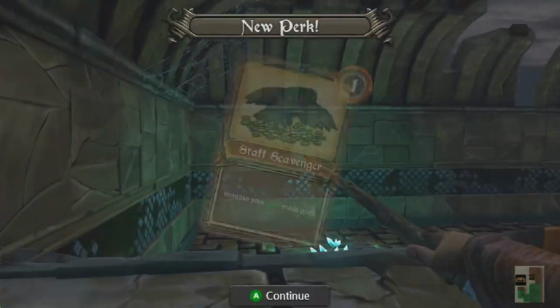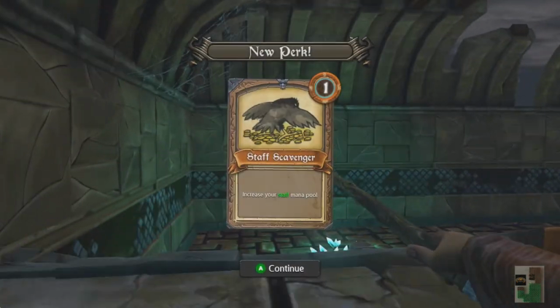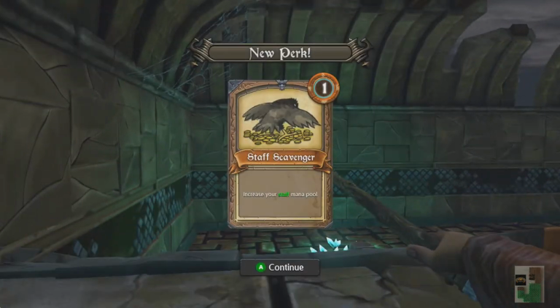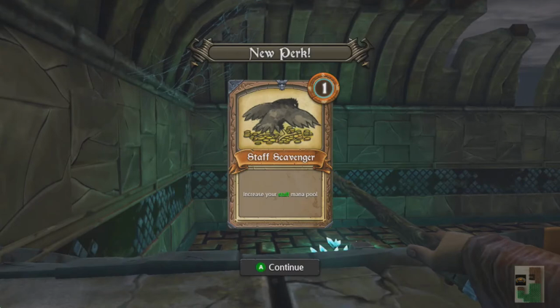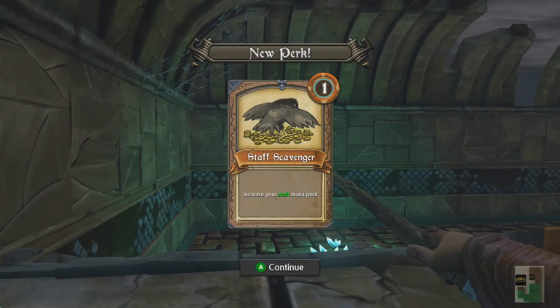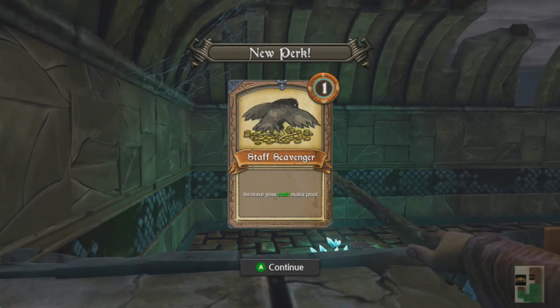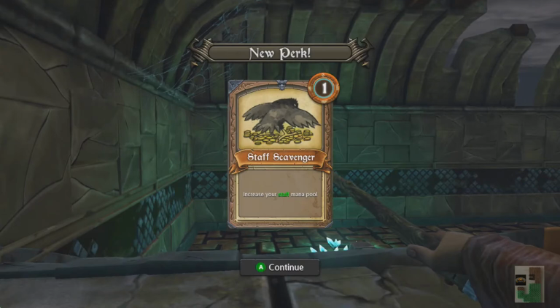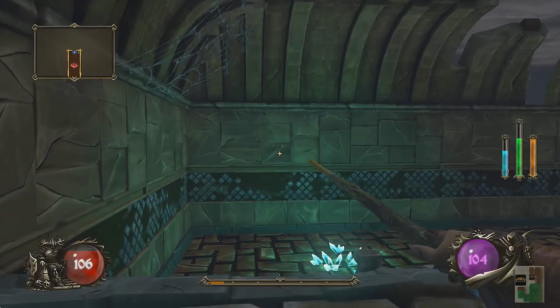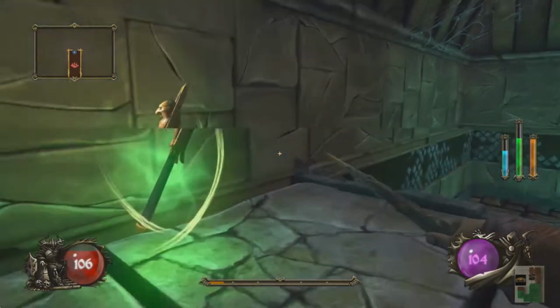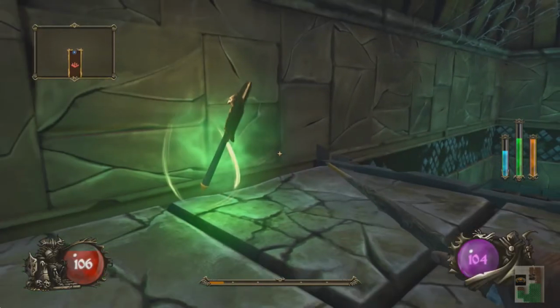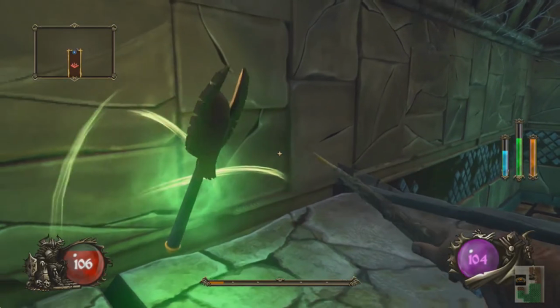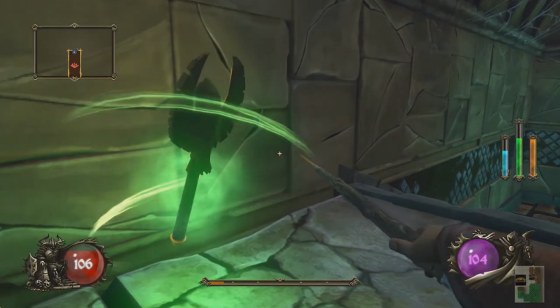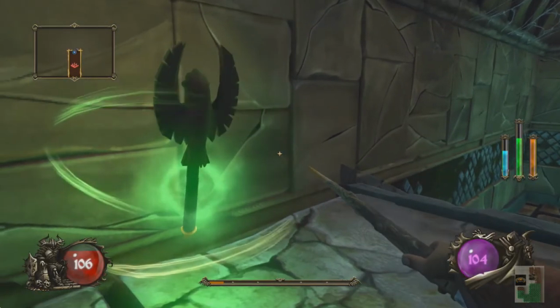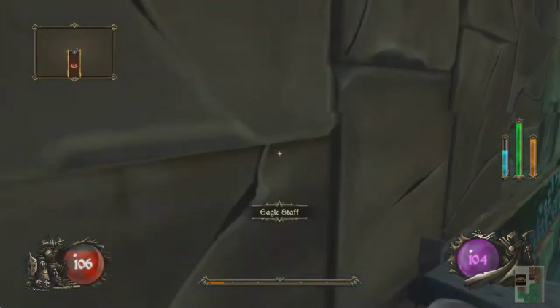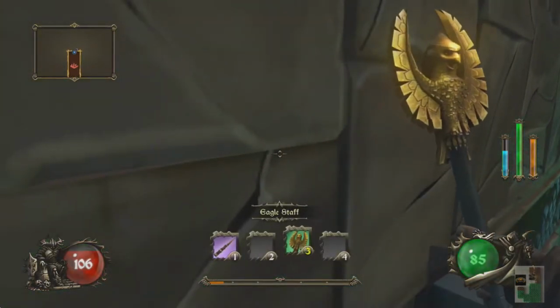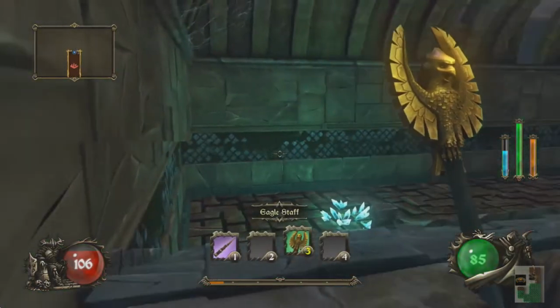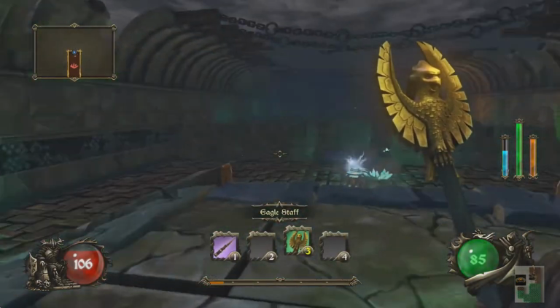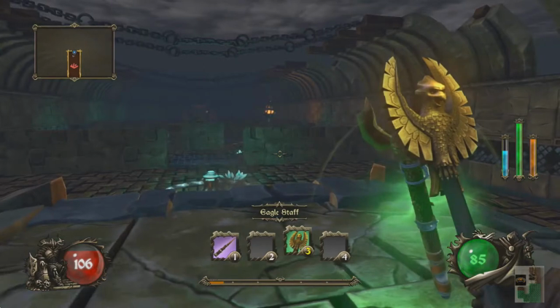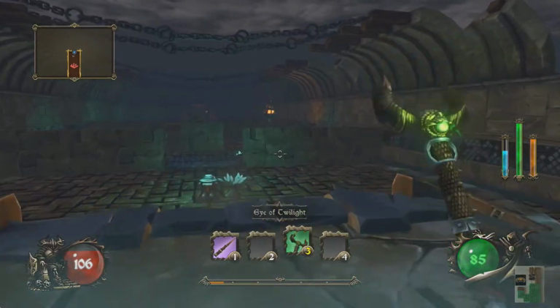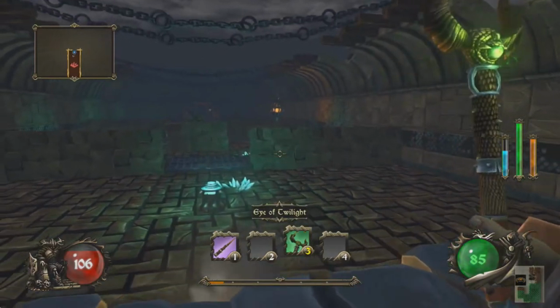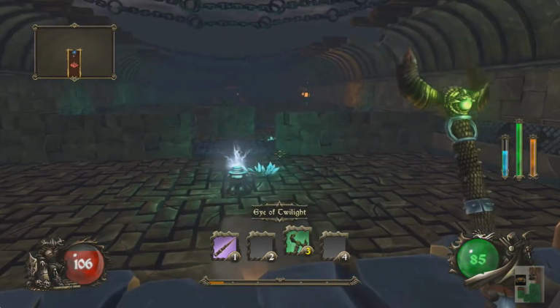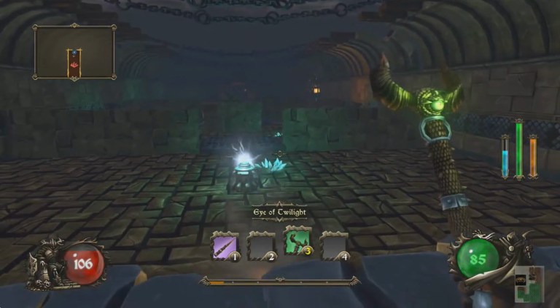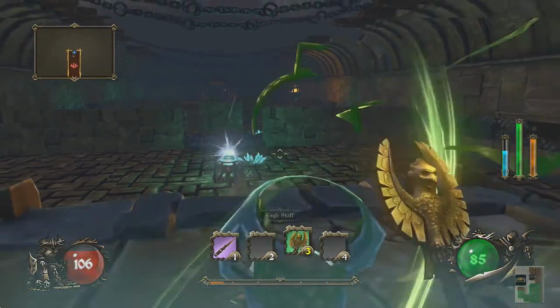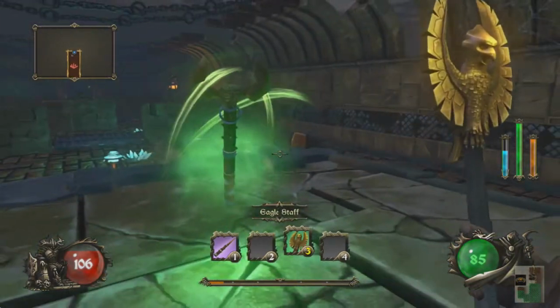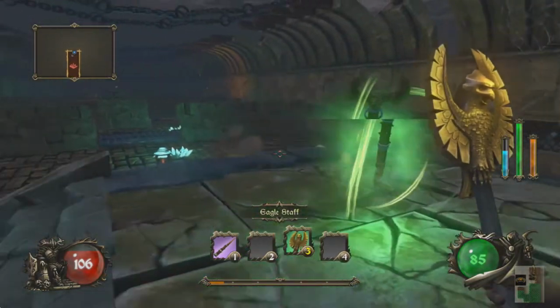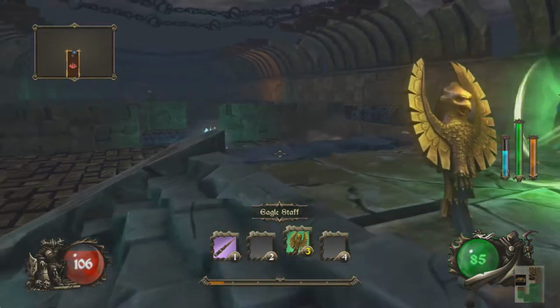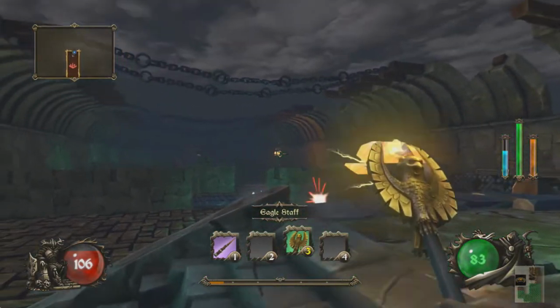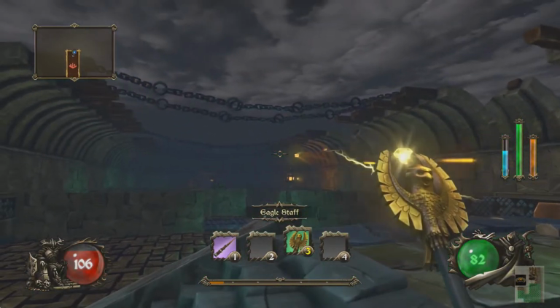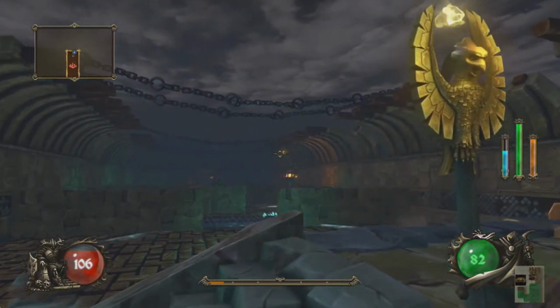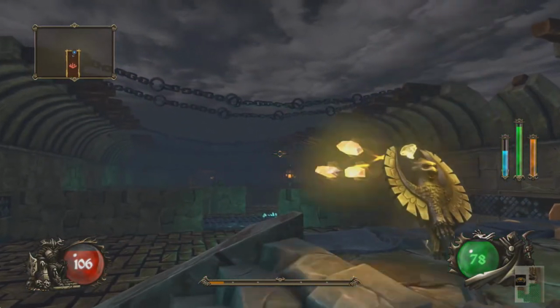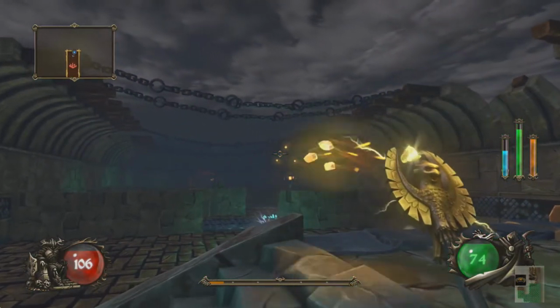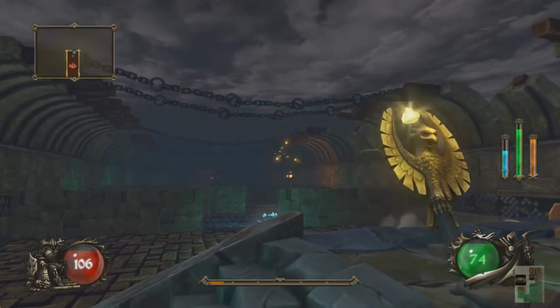So what do I have here? Increase your staff mana pool. And you might pick up a new staff — the Eagle Staff — which I did not see until my most recent playthrough.